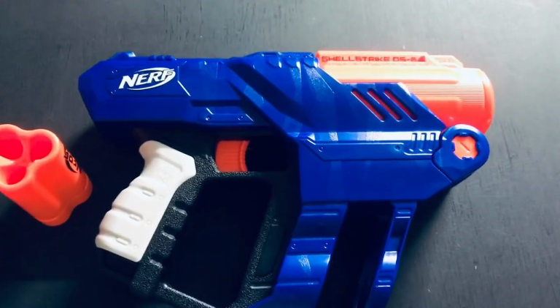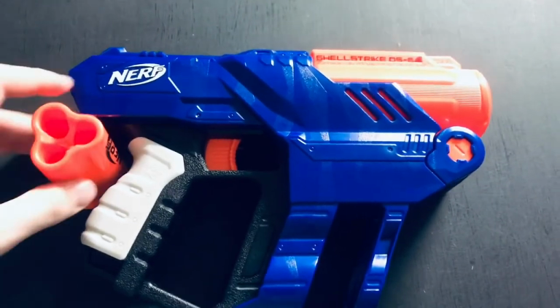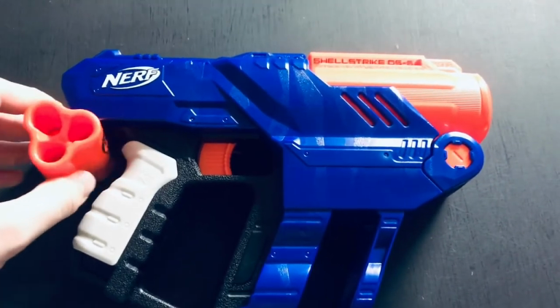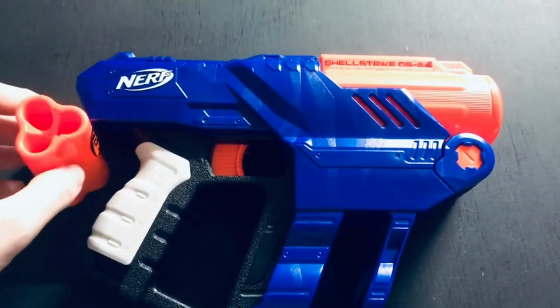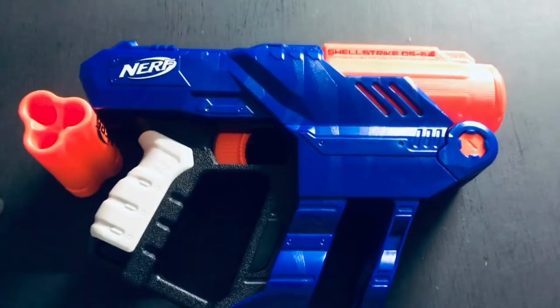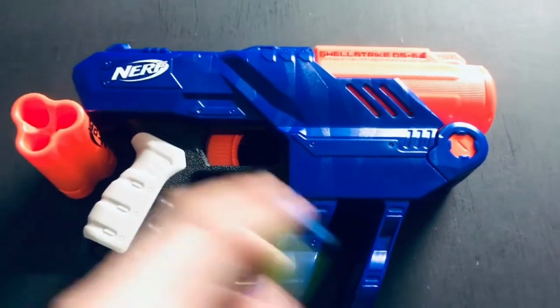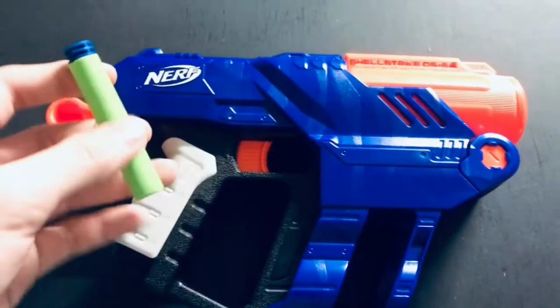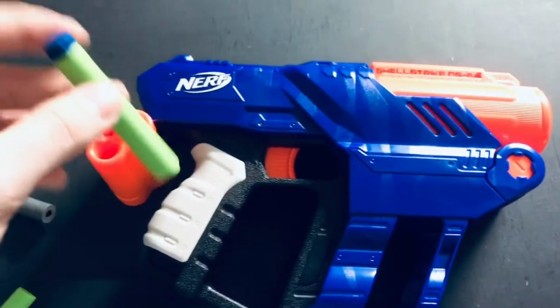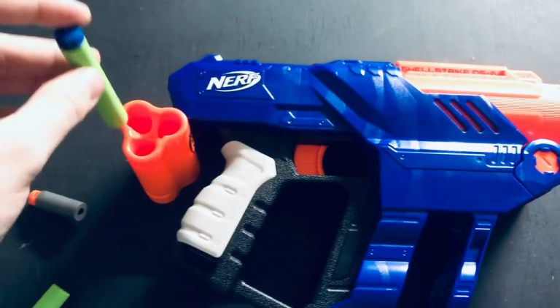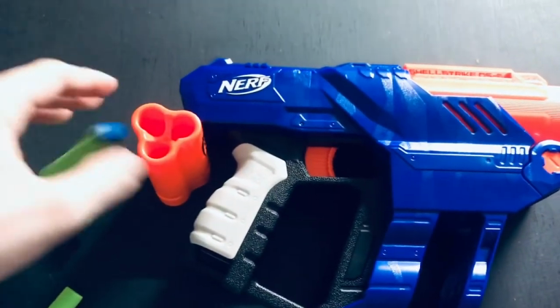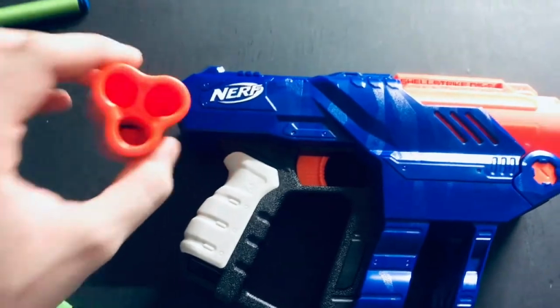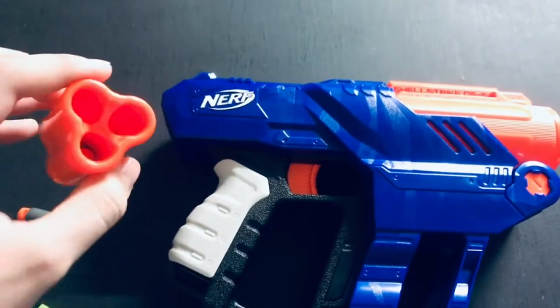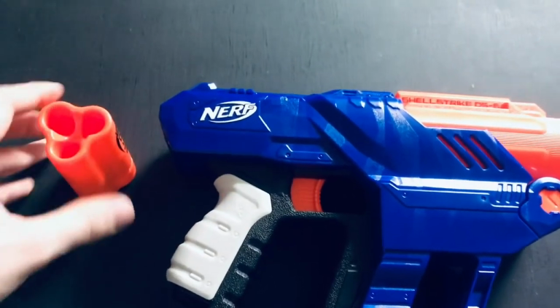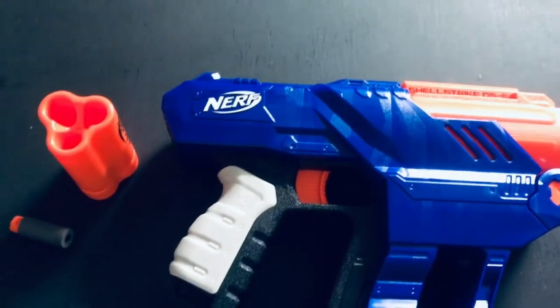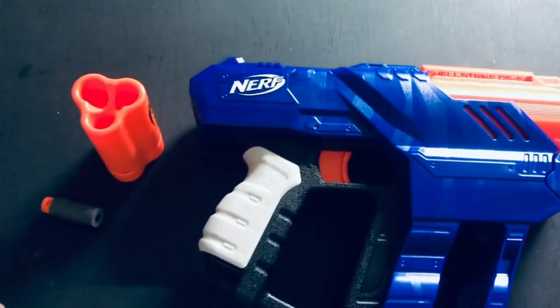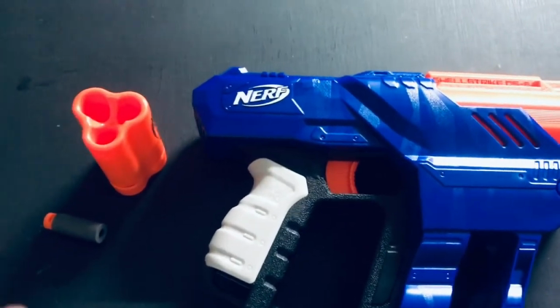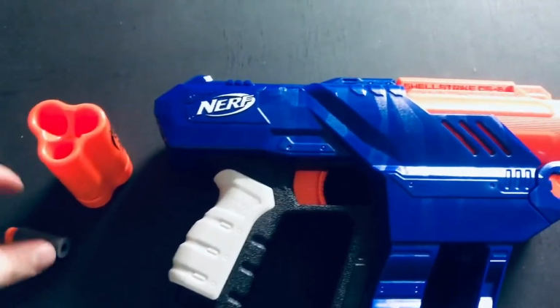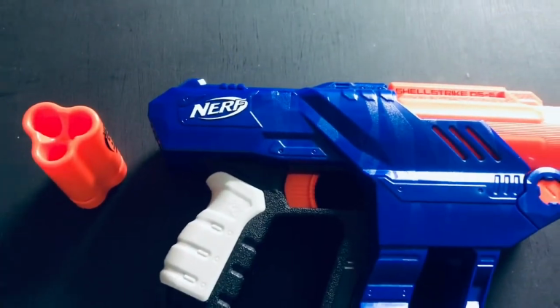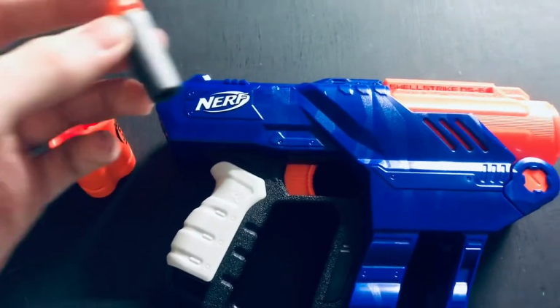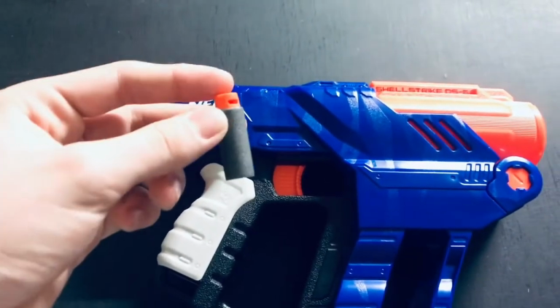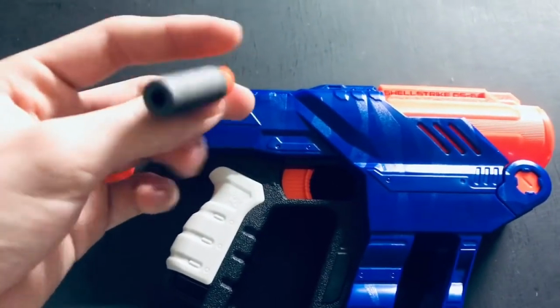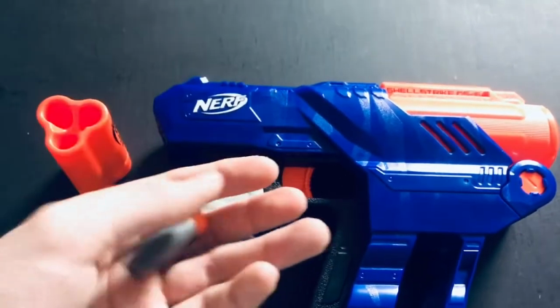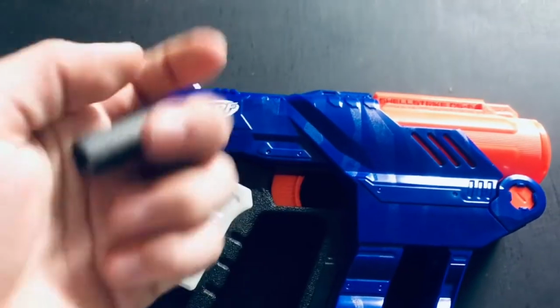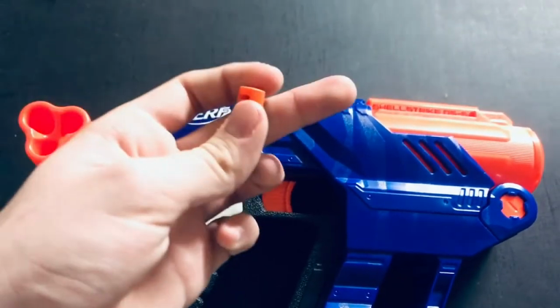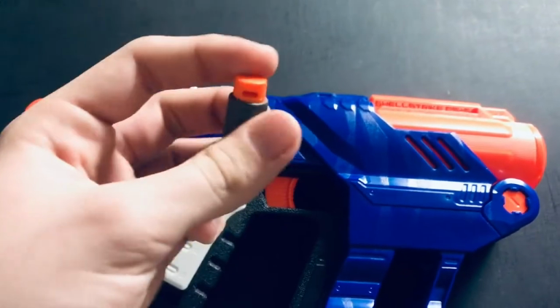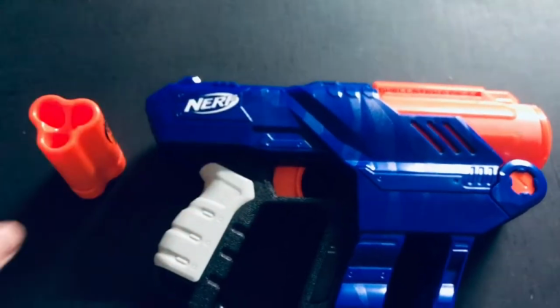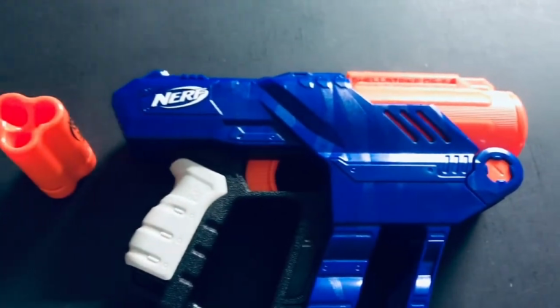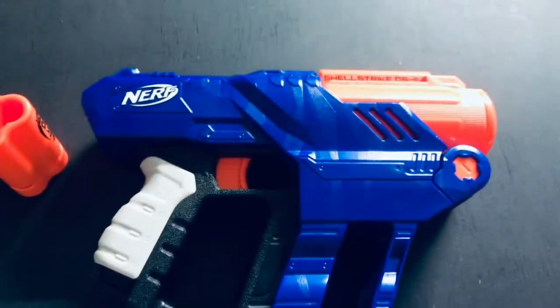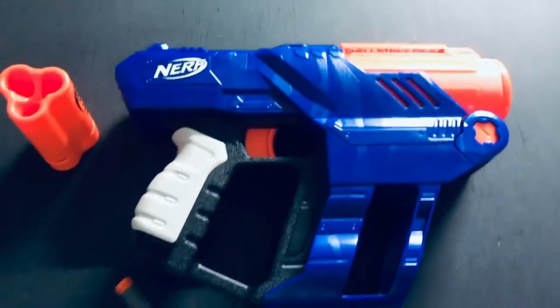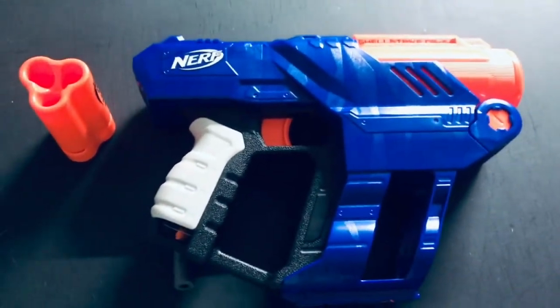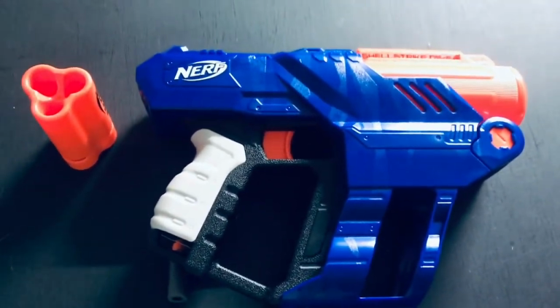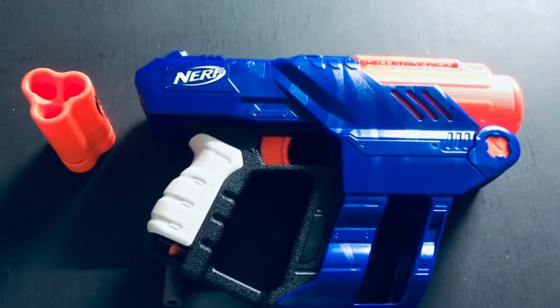Second of all, doing this will not affect you being able to fire regular darts through these shells. It will just allow you to put in another dart type, which hits harder and is more accurate. Now knowing that, we can get onto the mod guide.